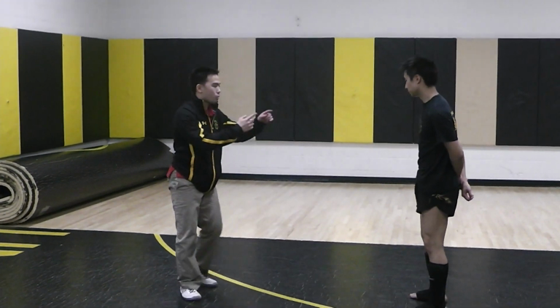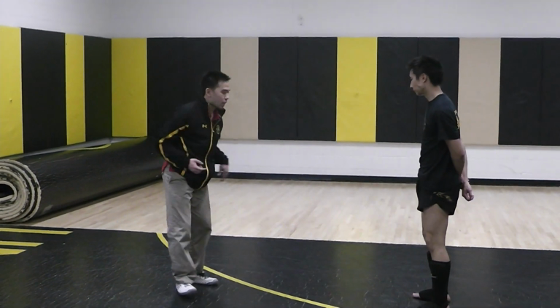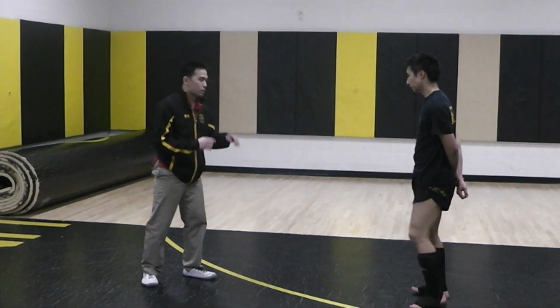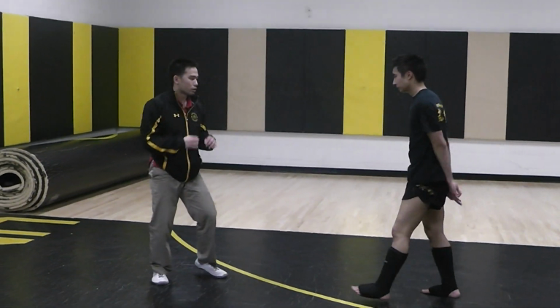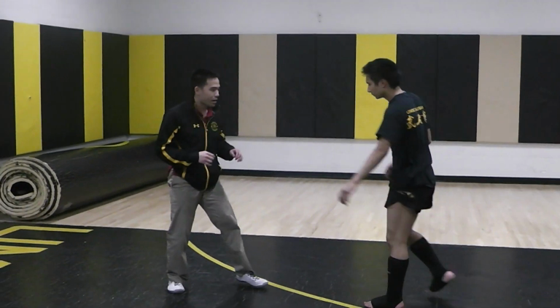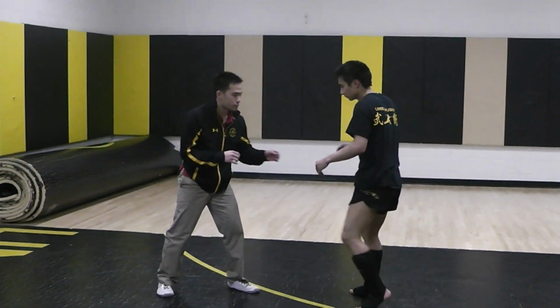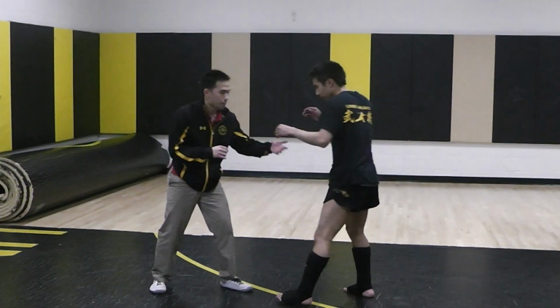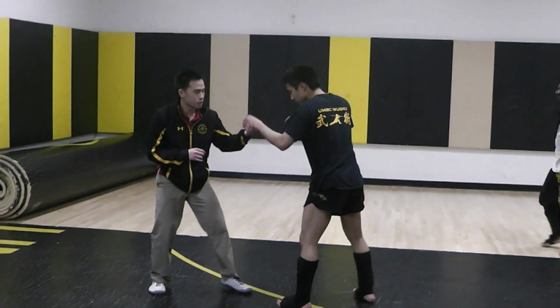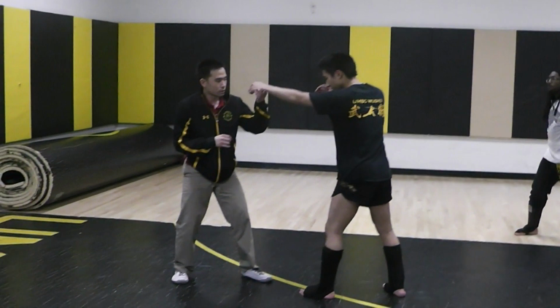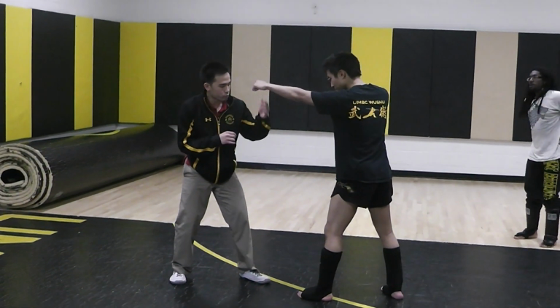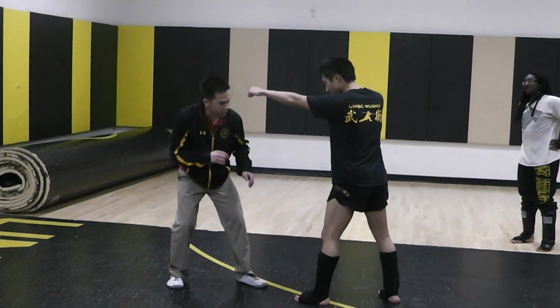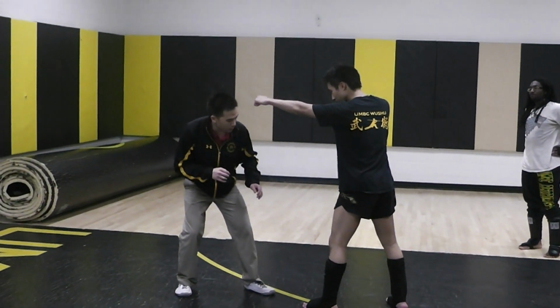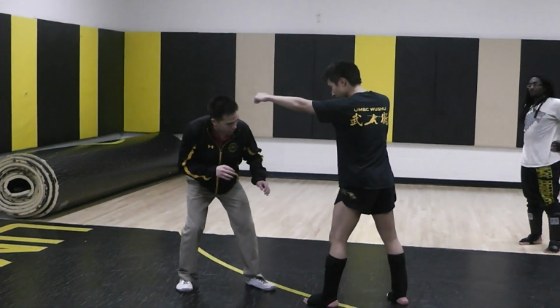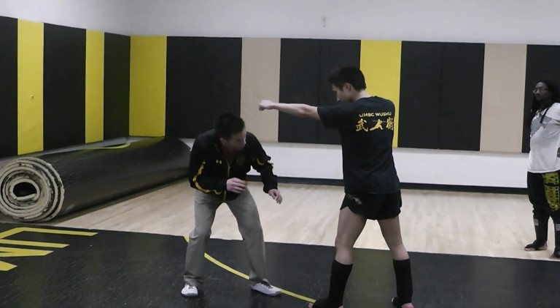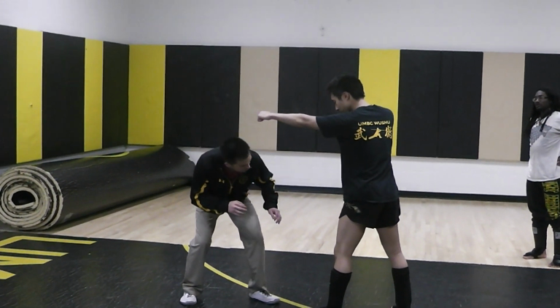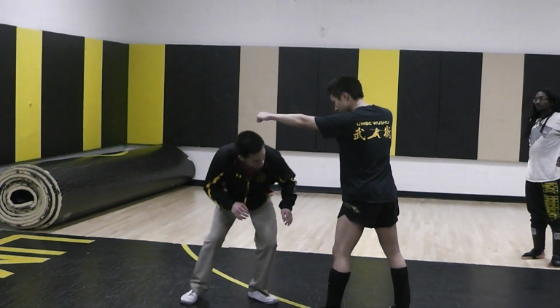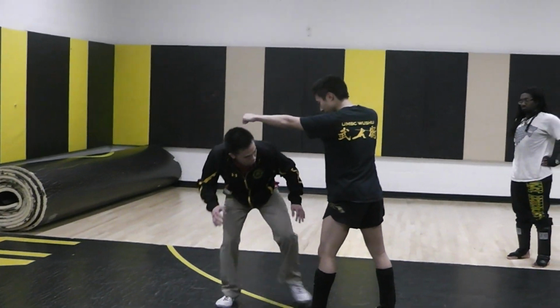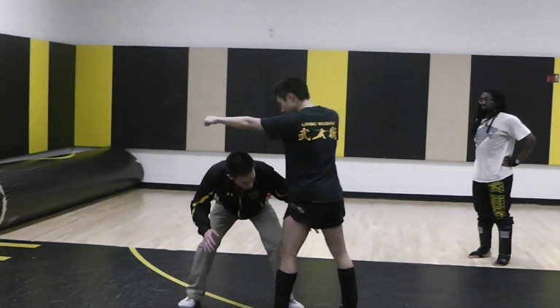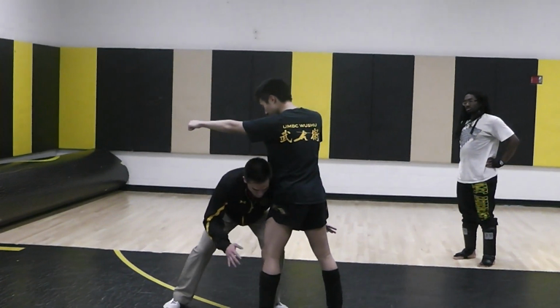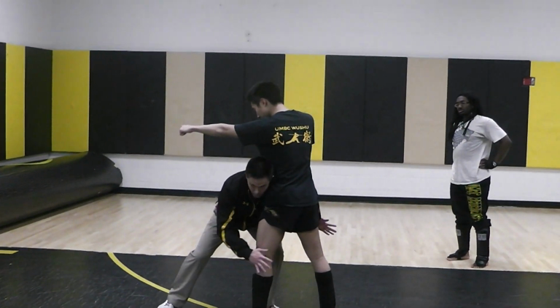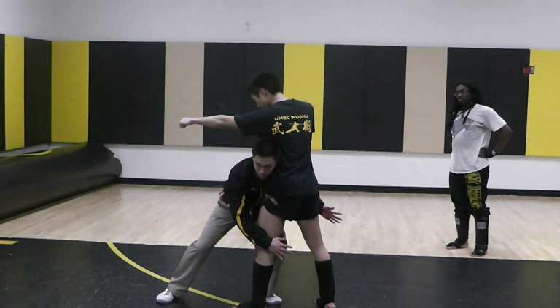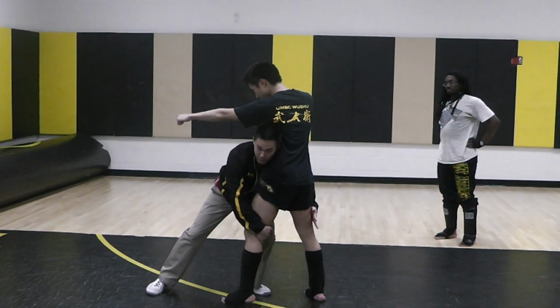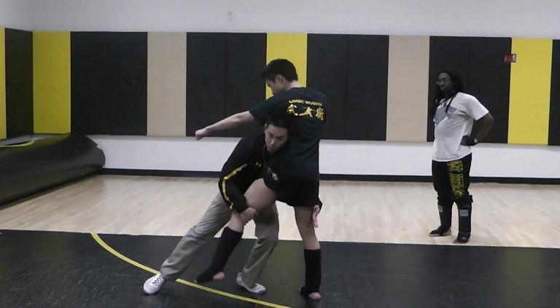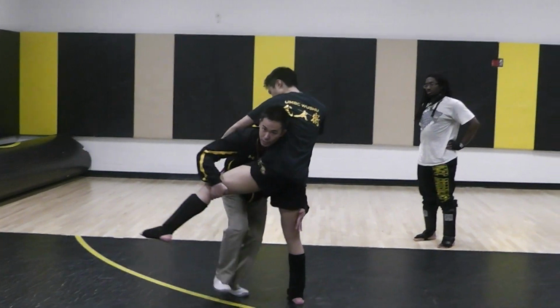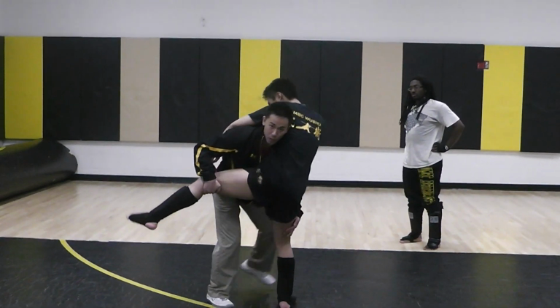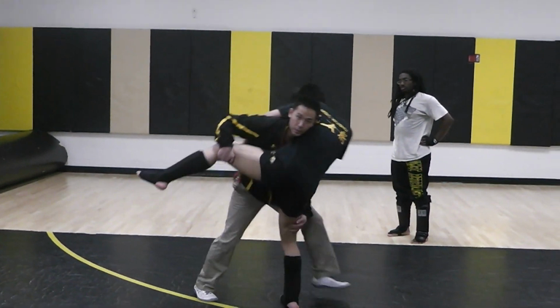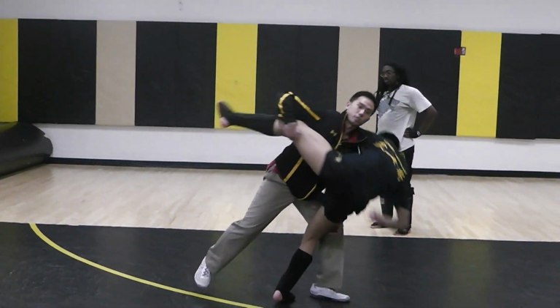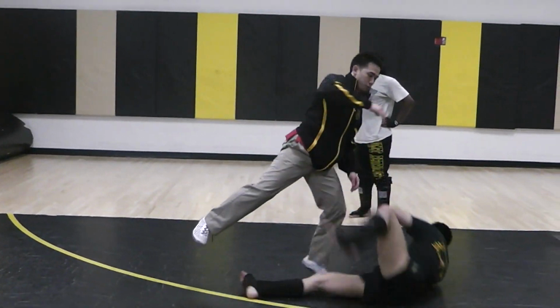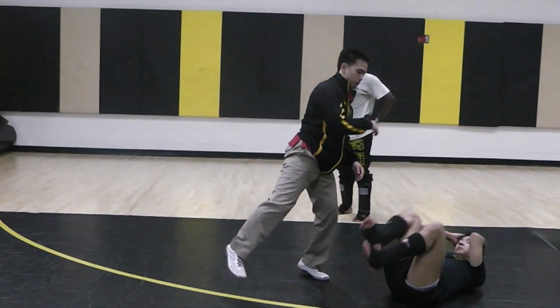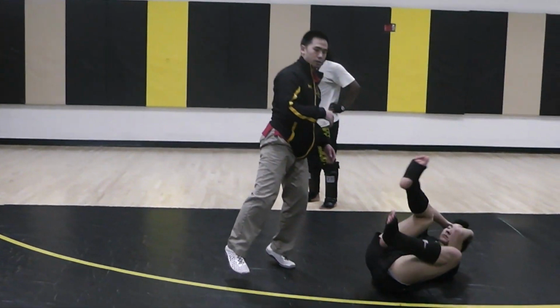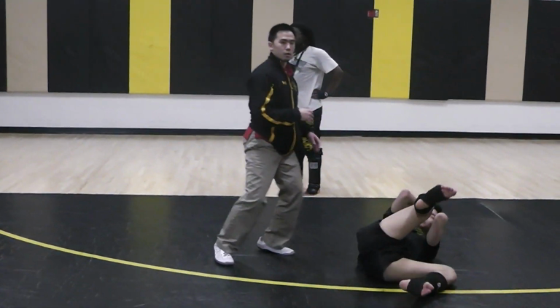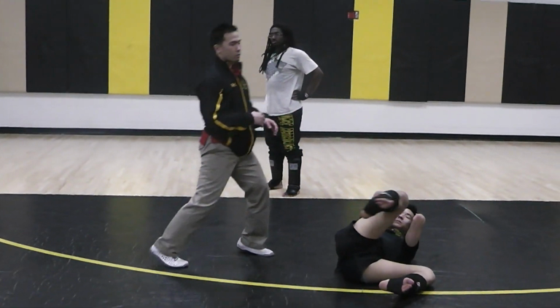One more time, a little faster. He's got that punch. The first one is the double leg — I duck that punch, shoot in, immediately pick him up, step through.